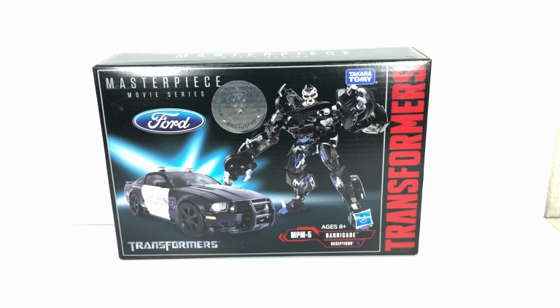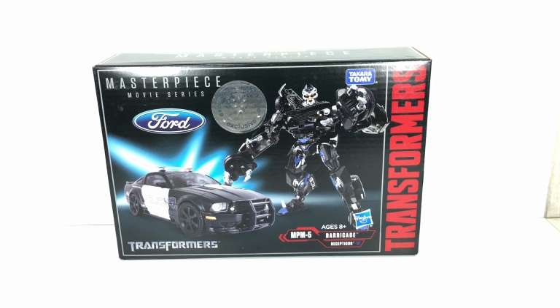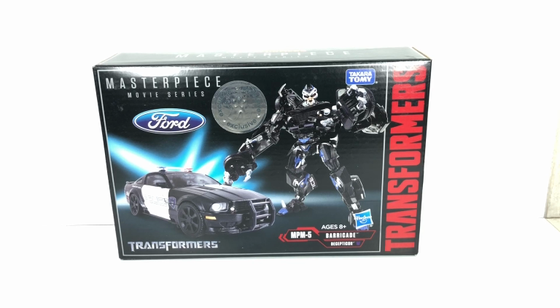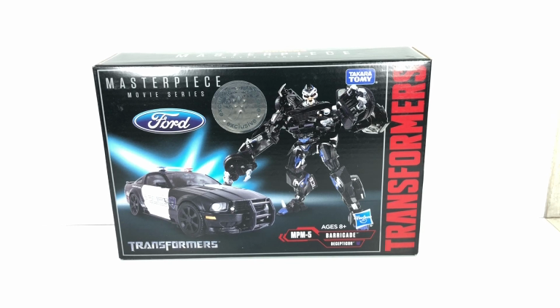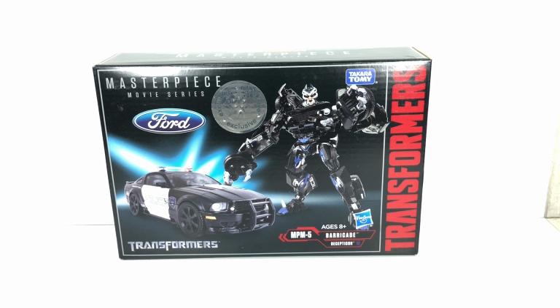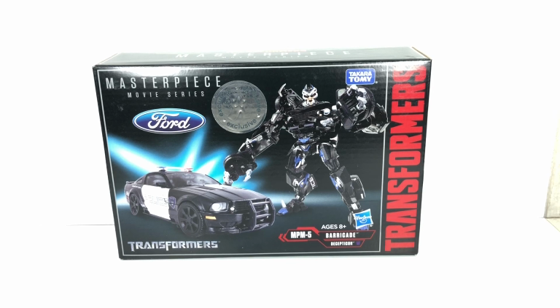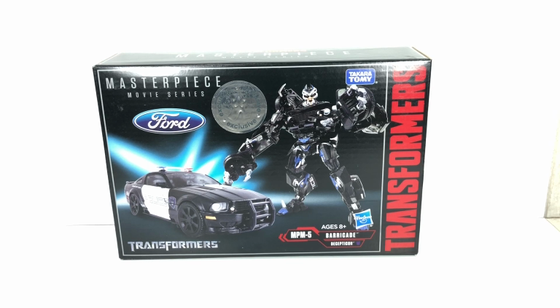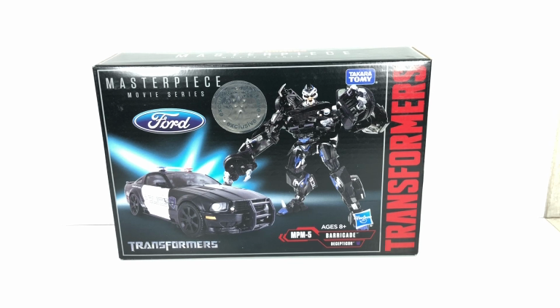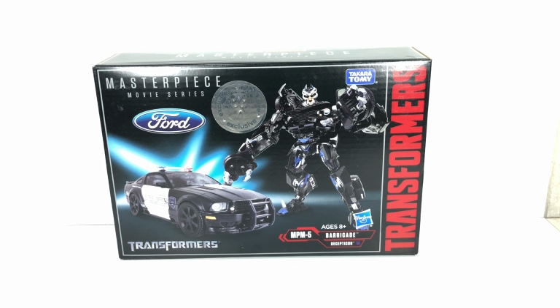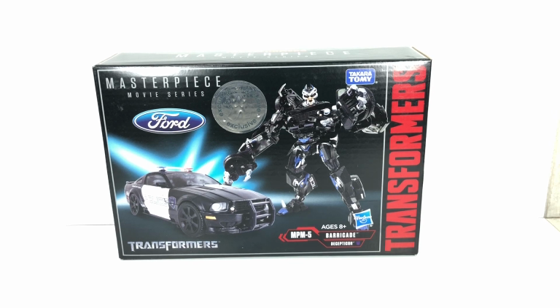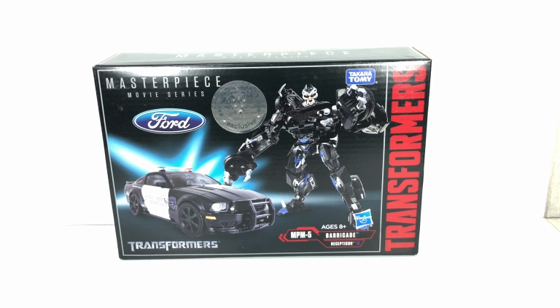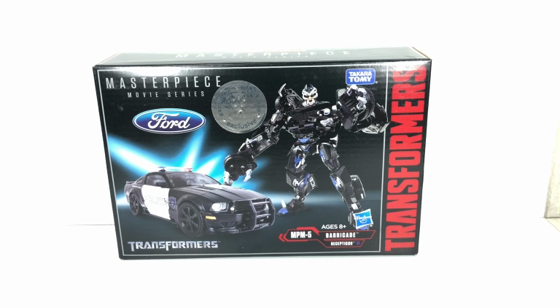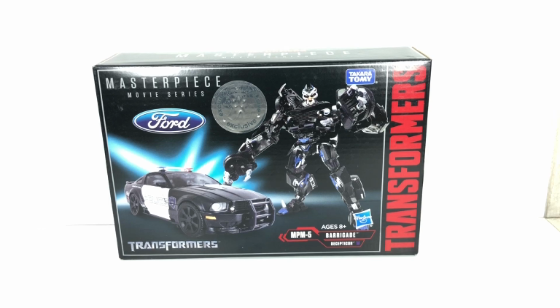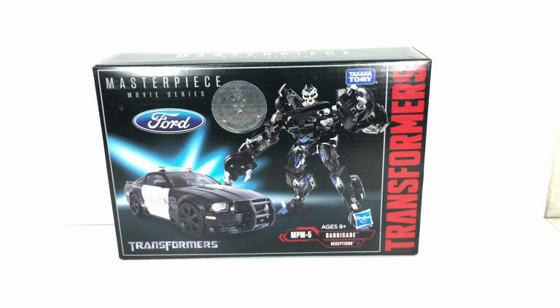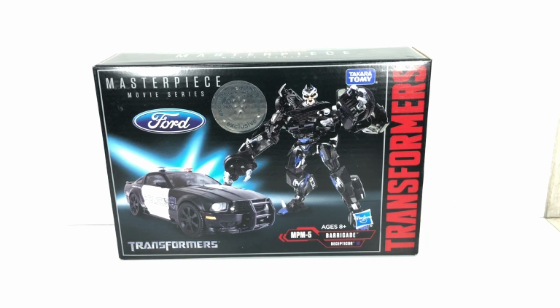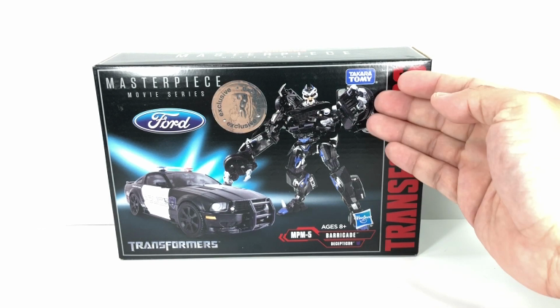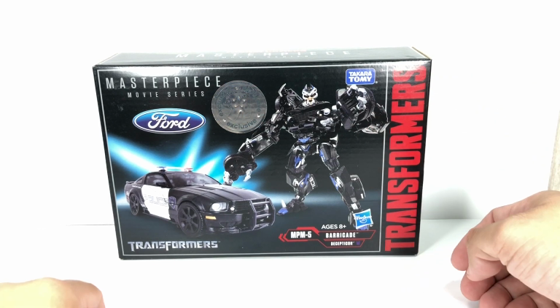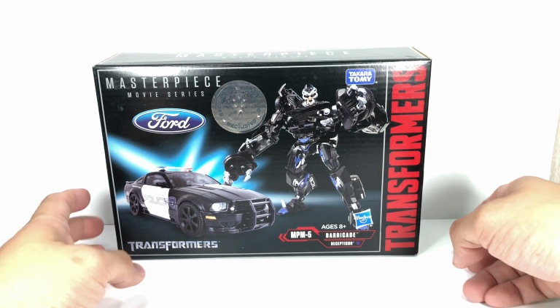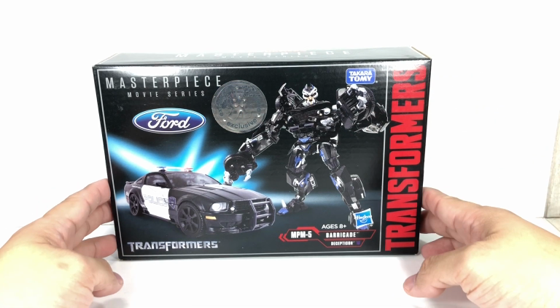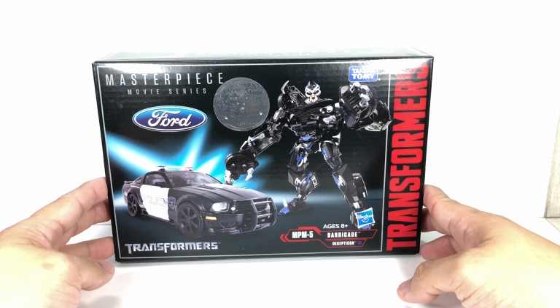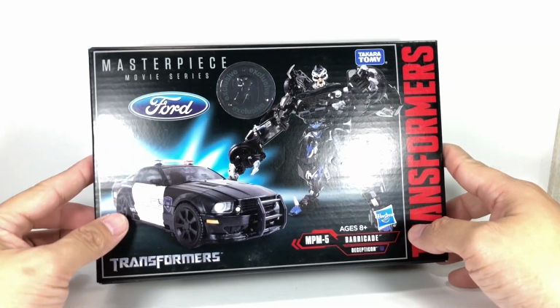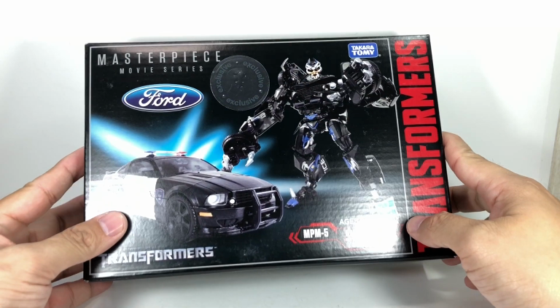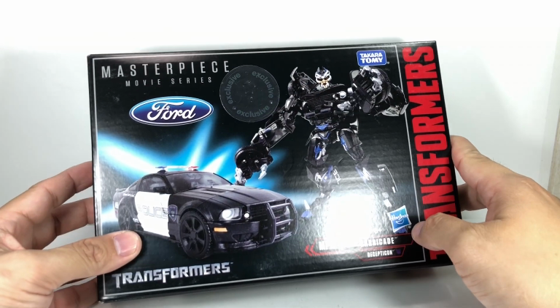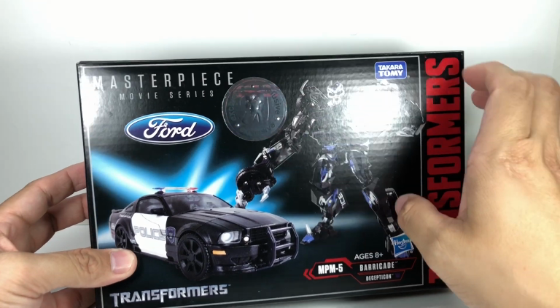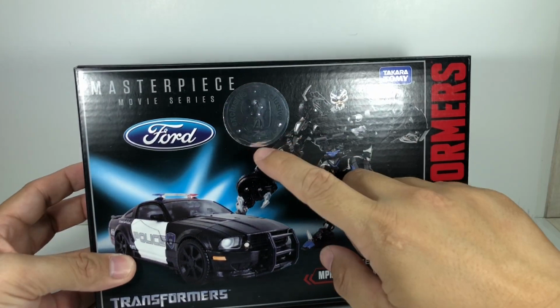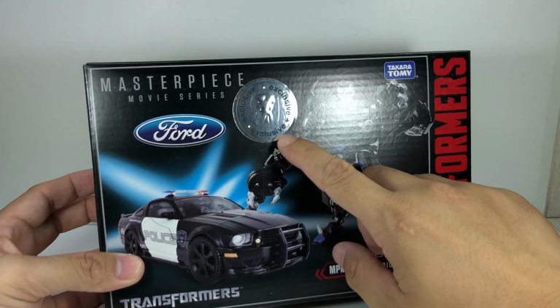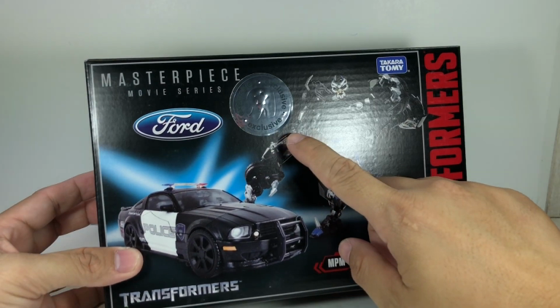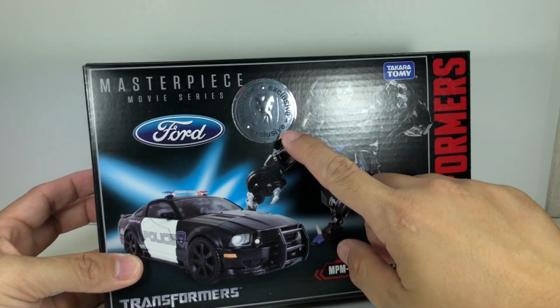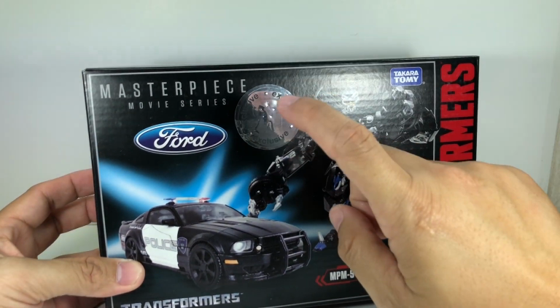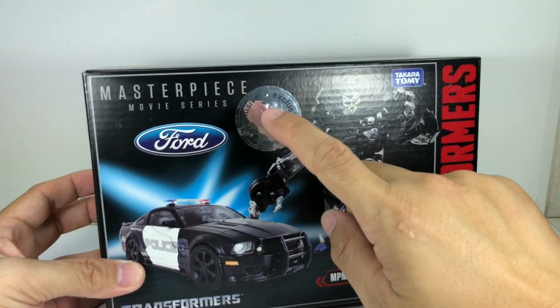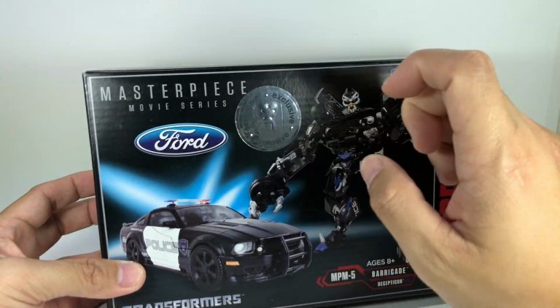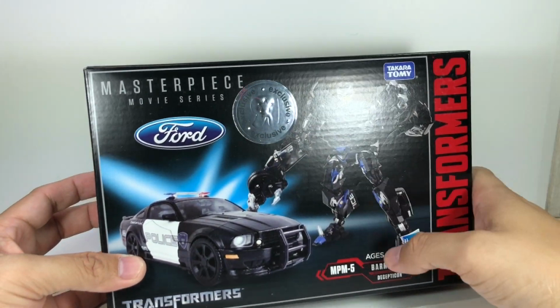This is the Transformers Masterpiece Movie Series MPM5 Barricade by Hasbro and Takara Tomy. This figure, for most parts of the world, is a Toys R Us exclusive.